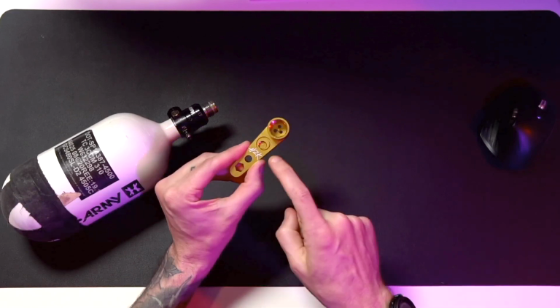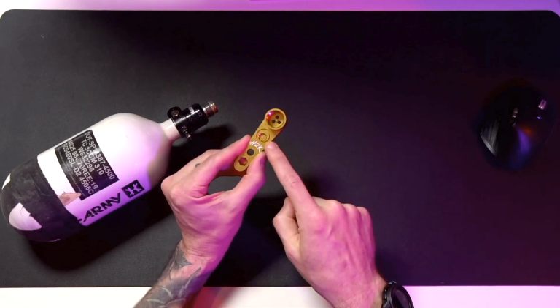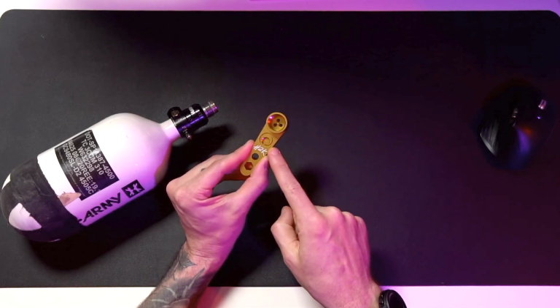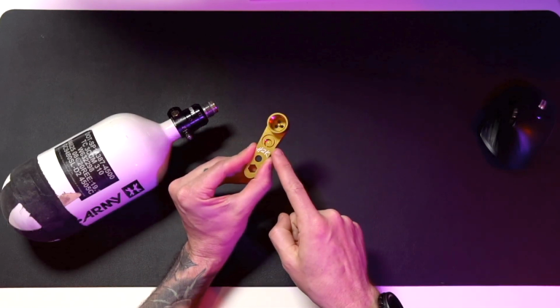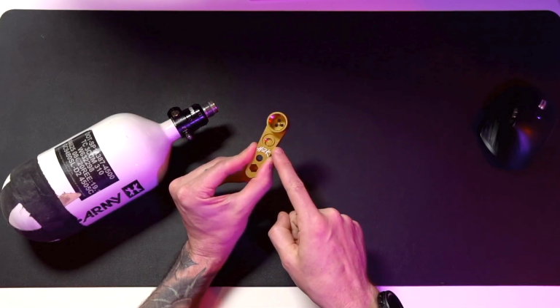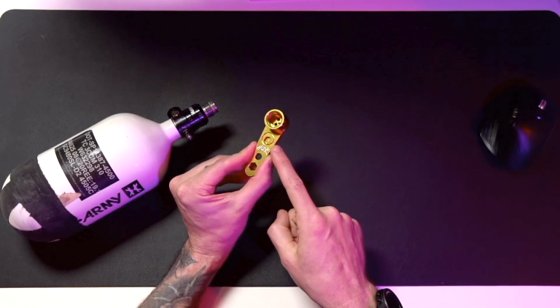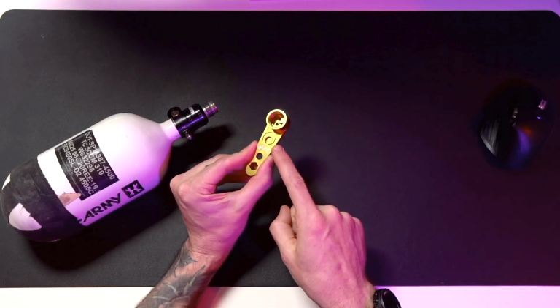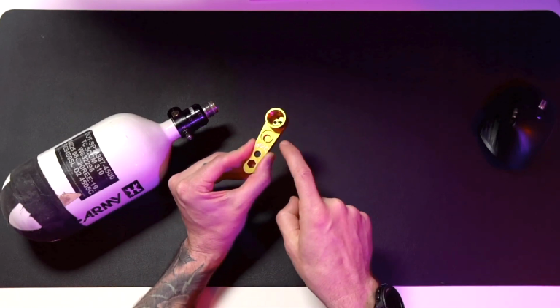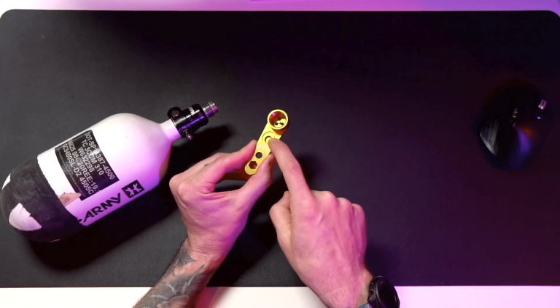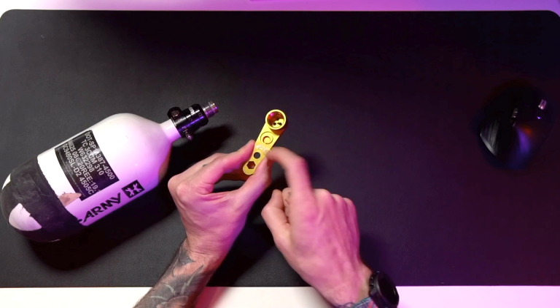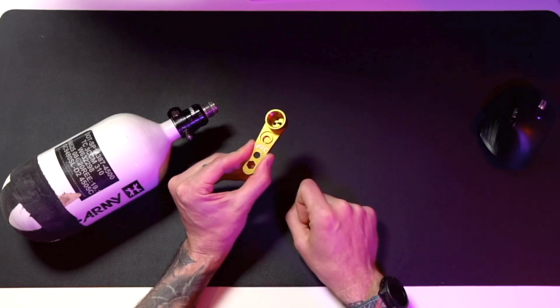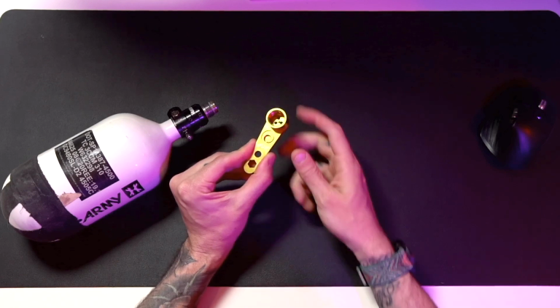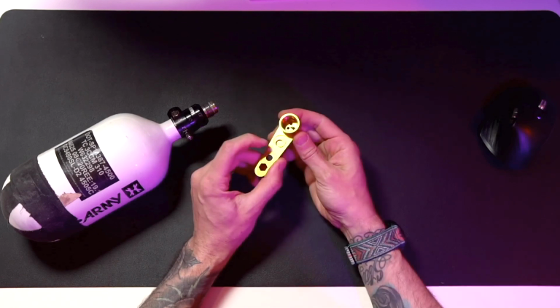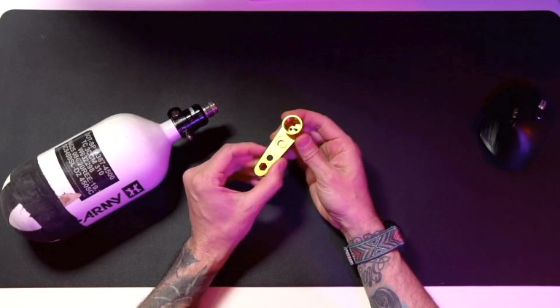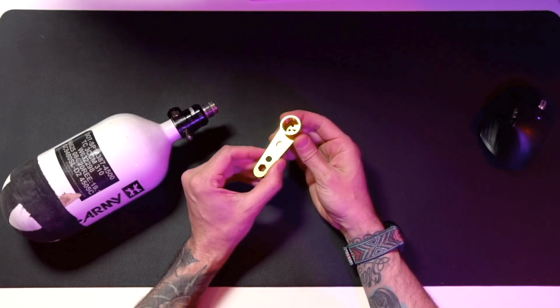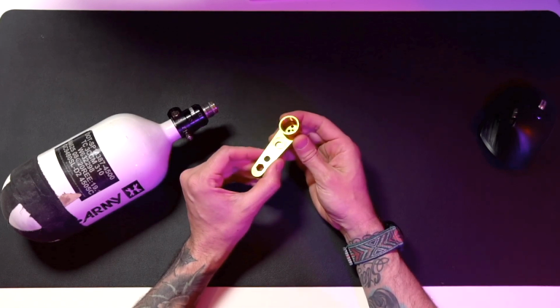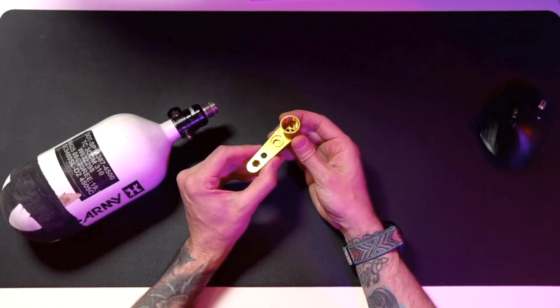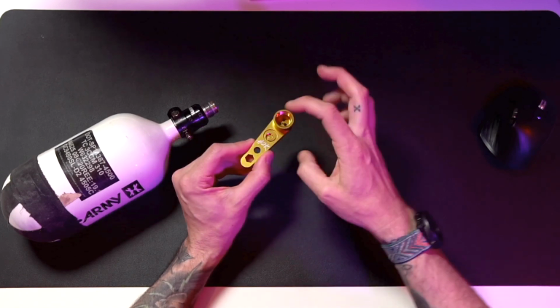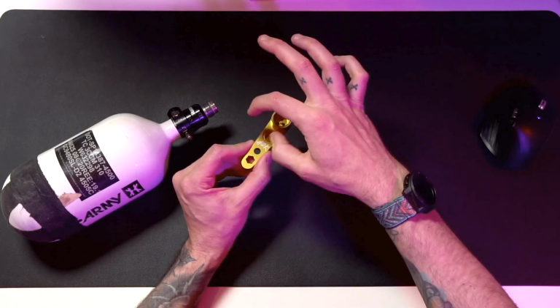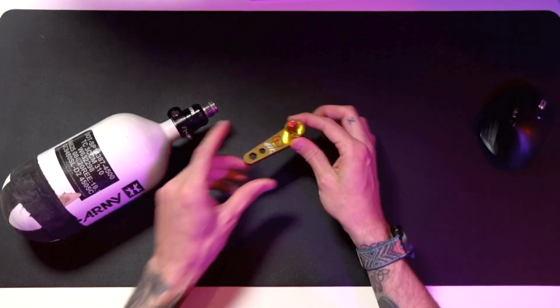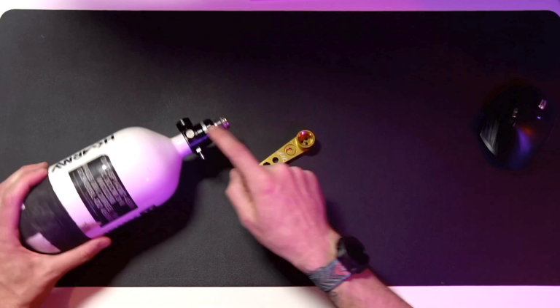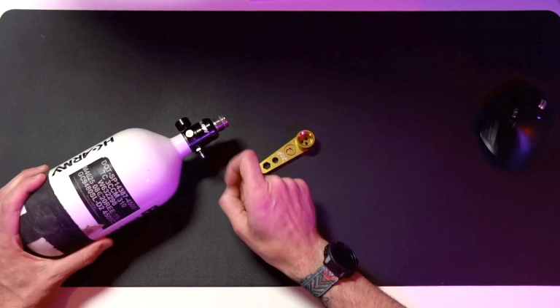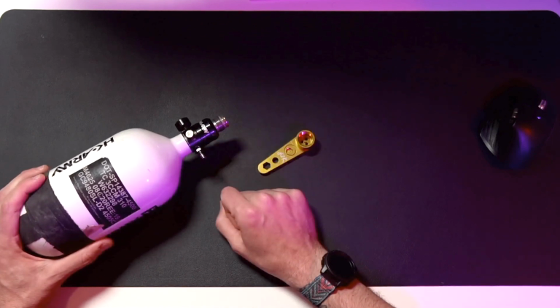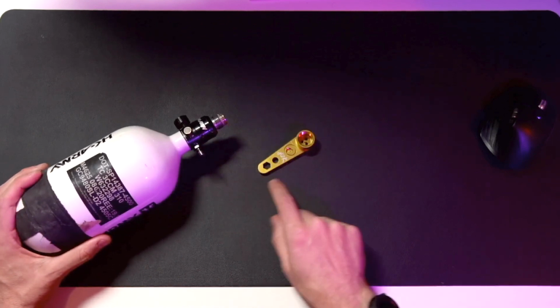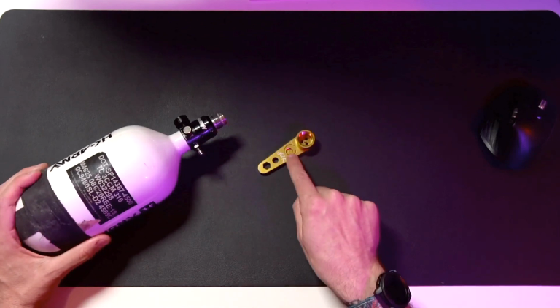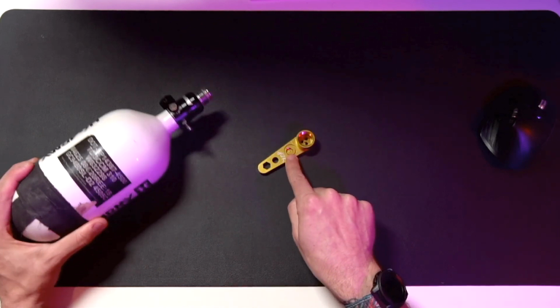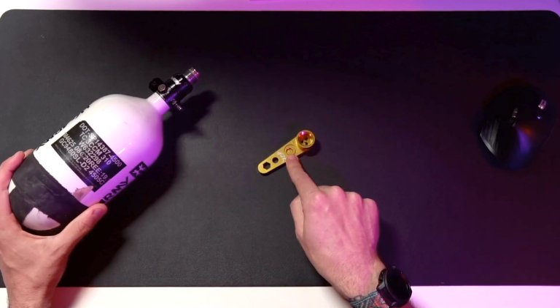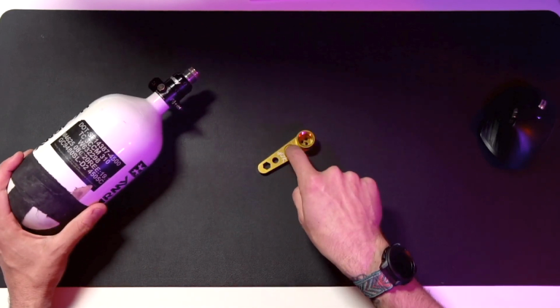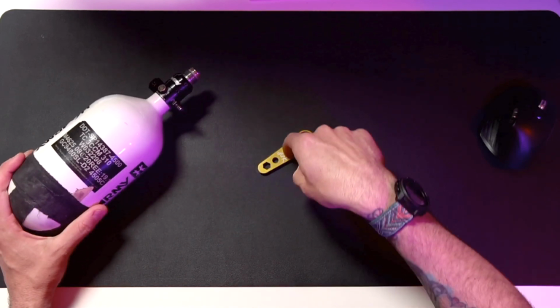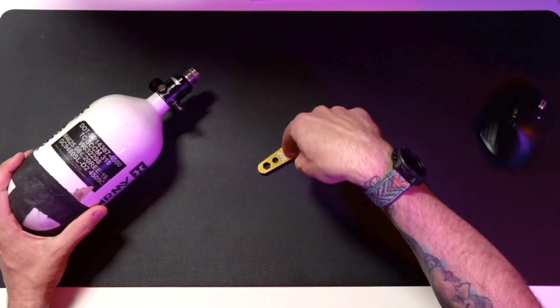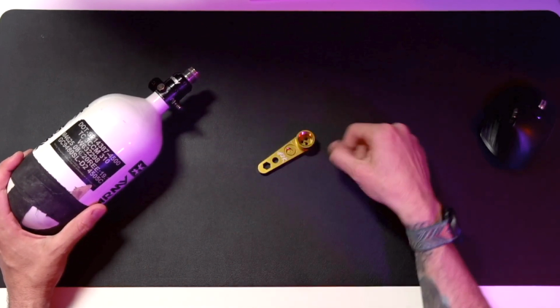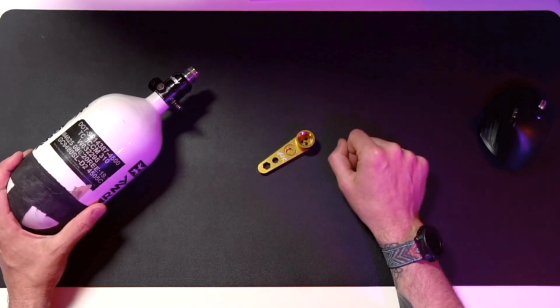There's a little cut right there for an O-ring — you can kind of see that outside channel. There's a spot right there for a burst disc; you can actually screw one of those burst discs into that threaded spot in the middle right there.